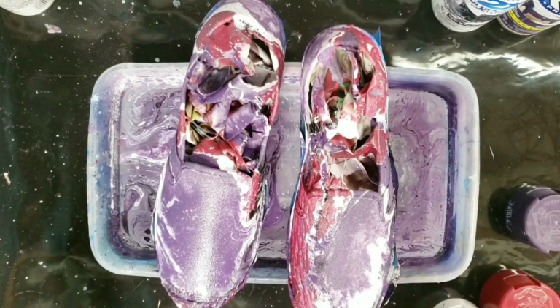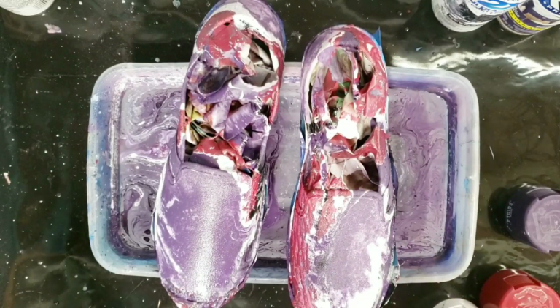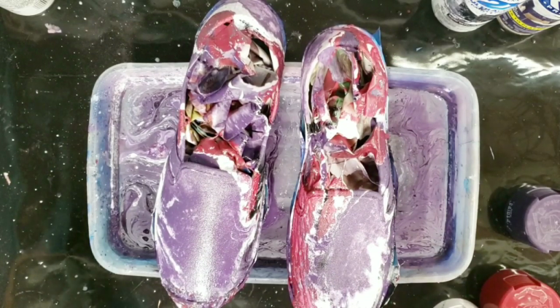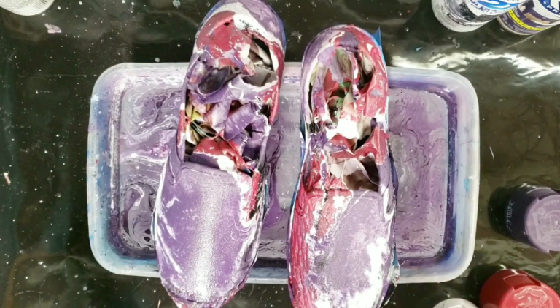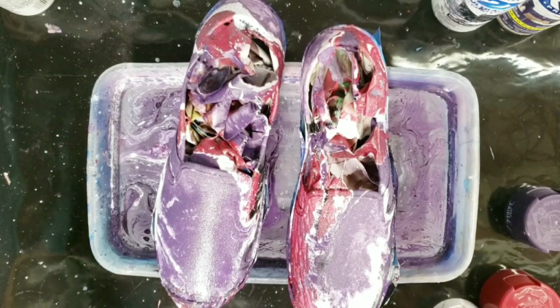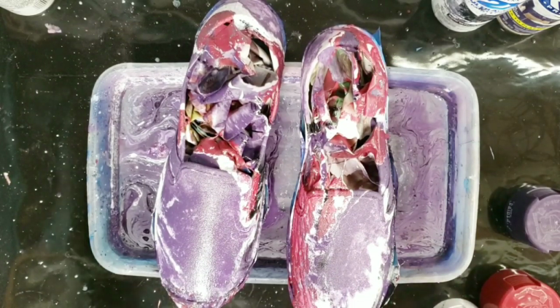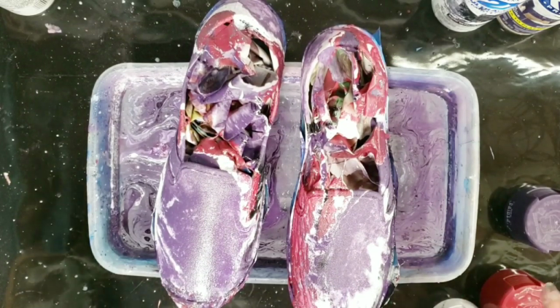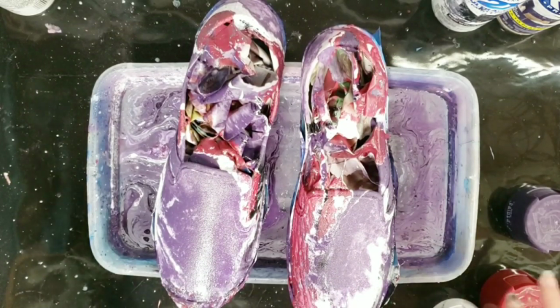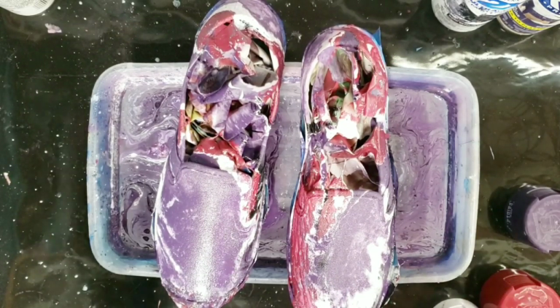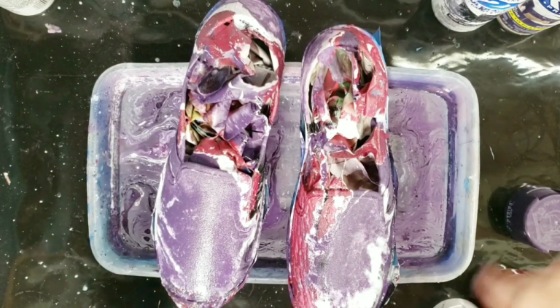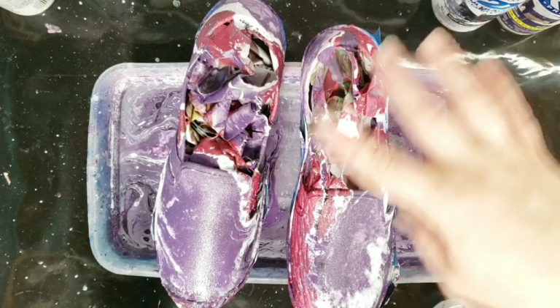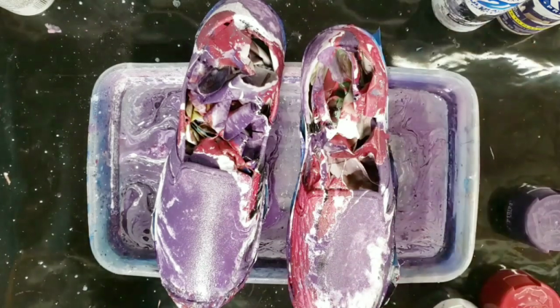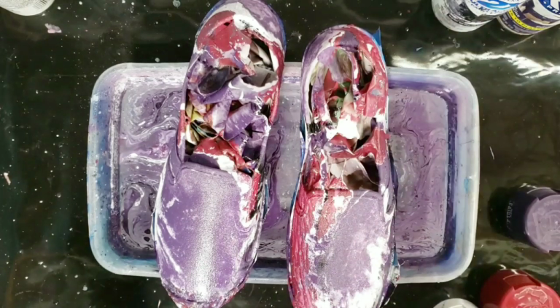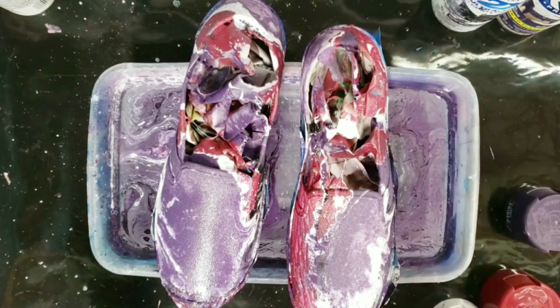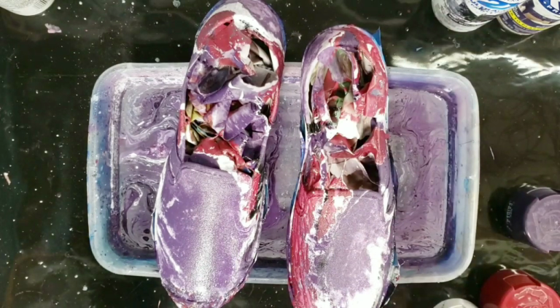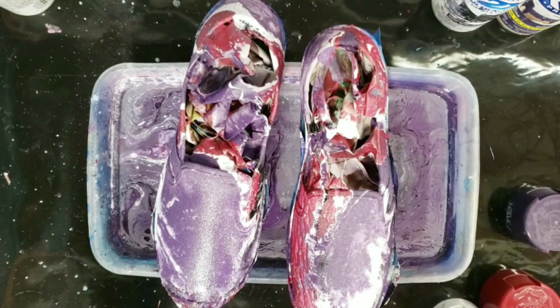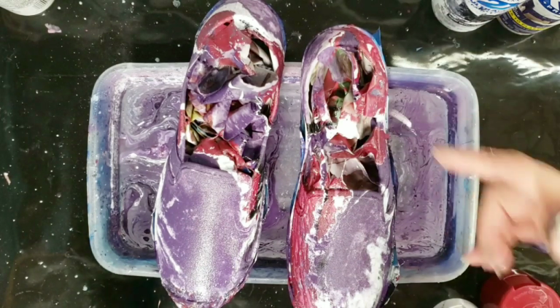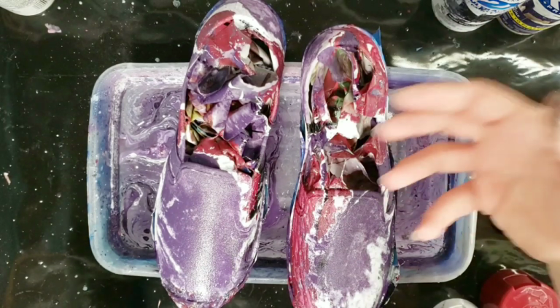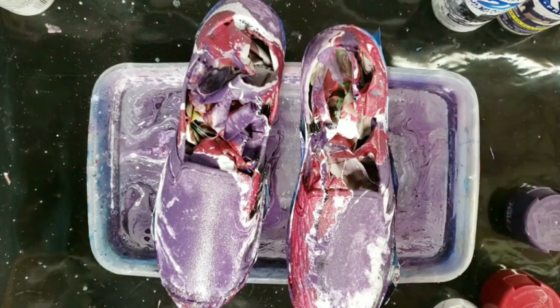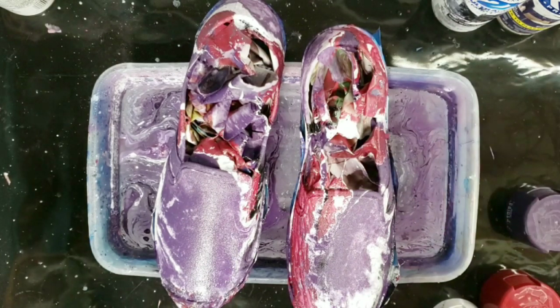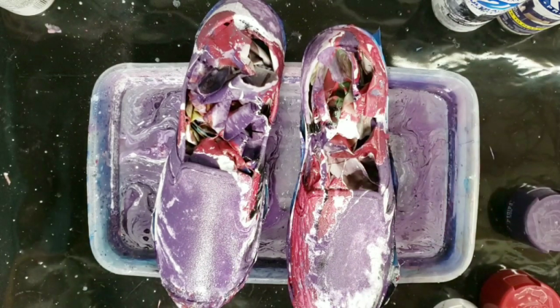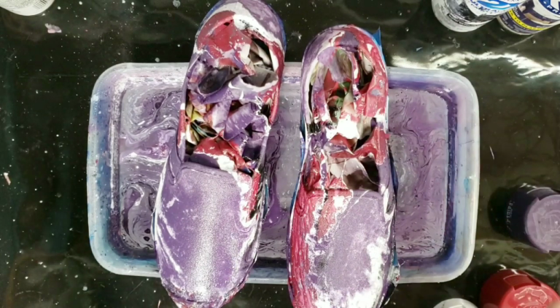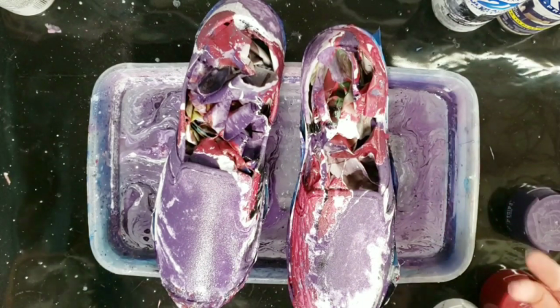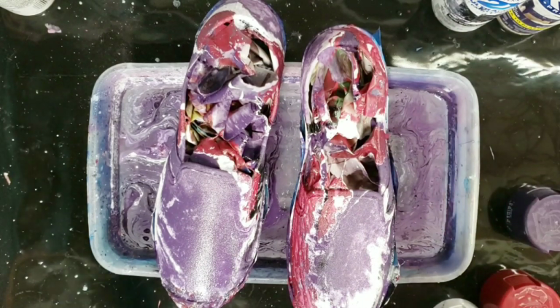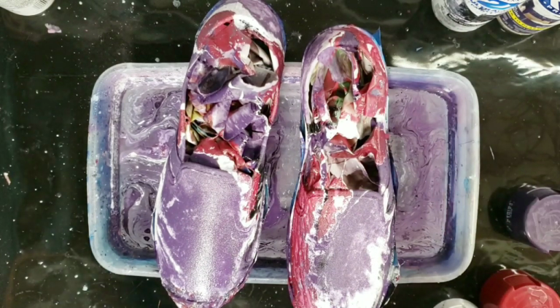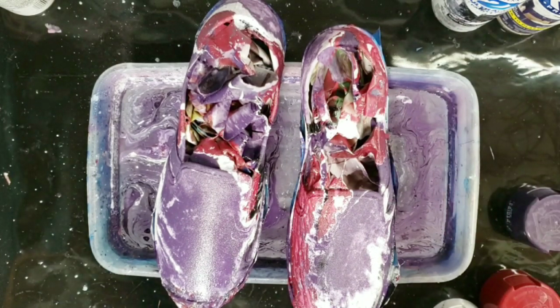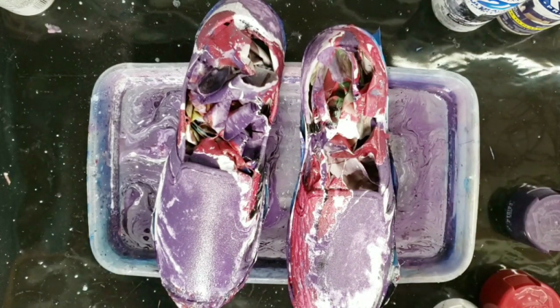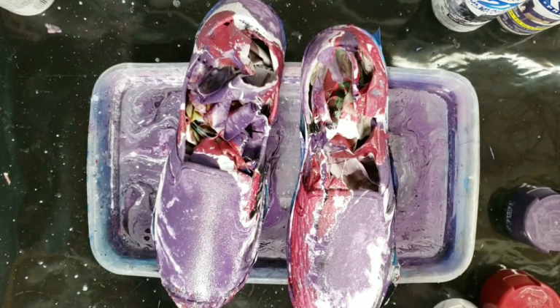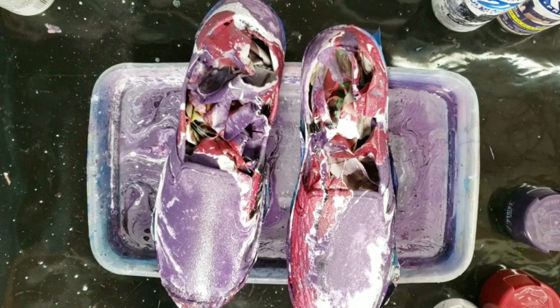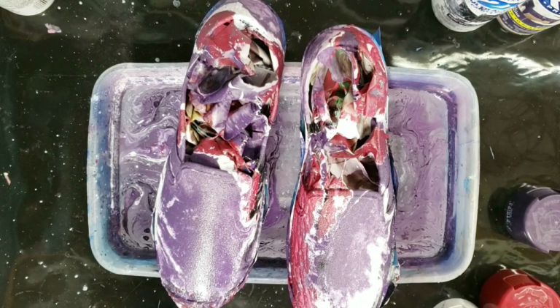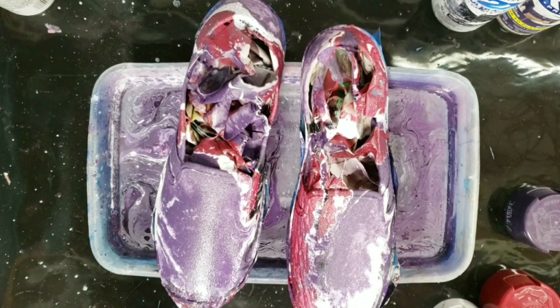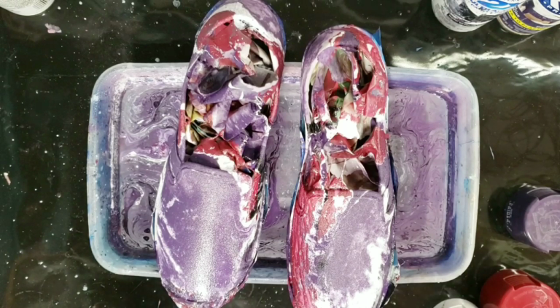At this stage I'm going to let them fully dry, then take all the tape off and take the paper out and everything, and then we'll go ahead and see how they look.